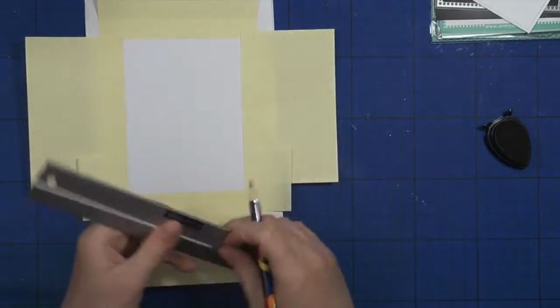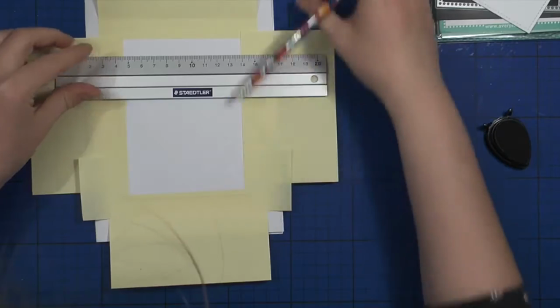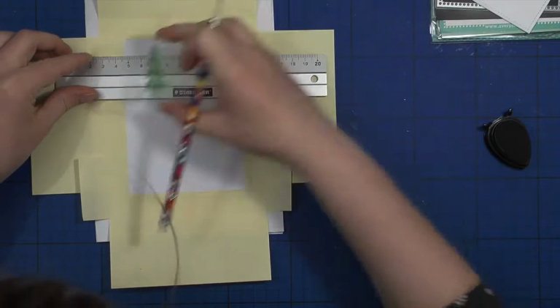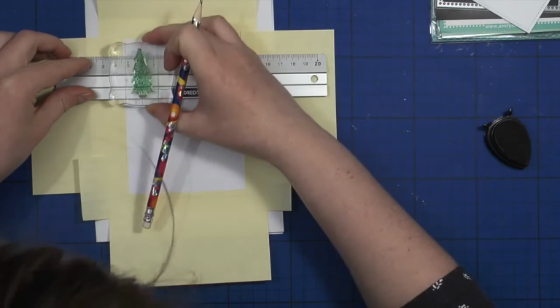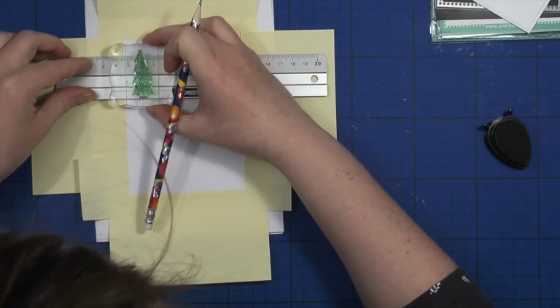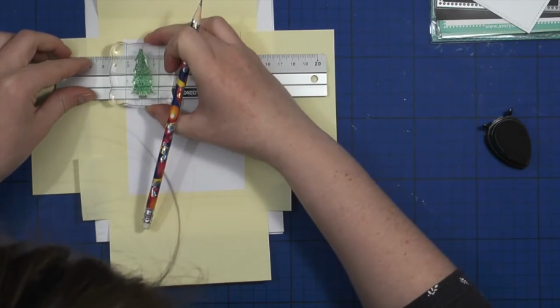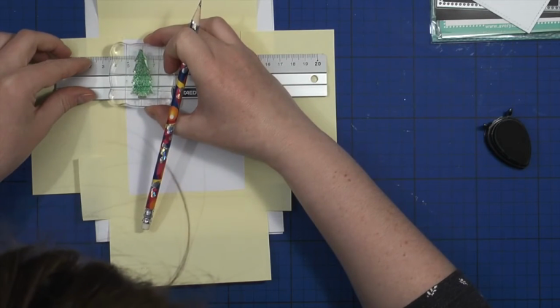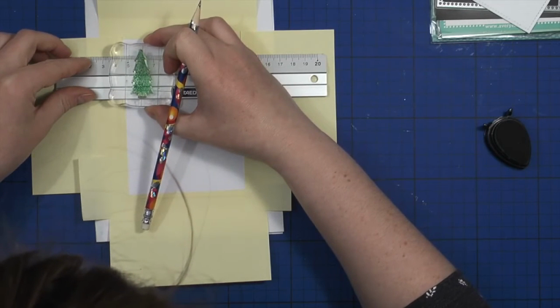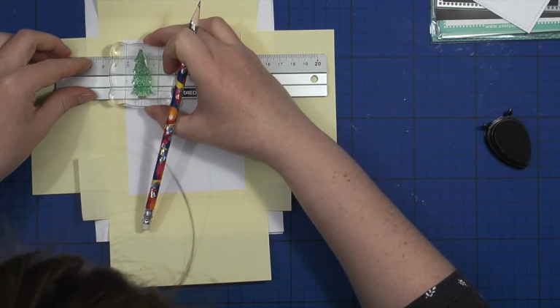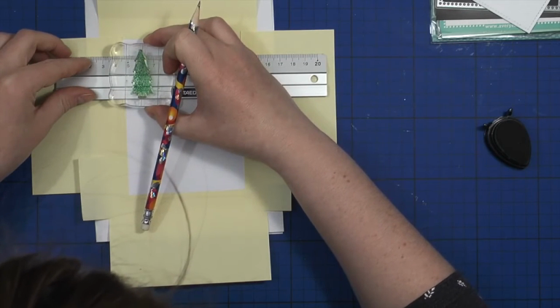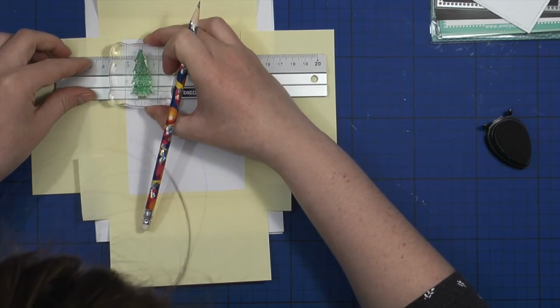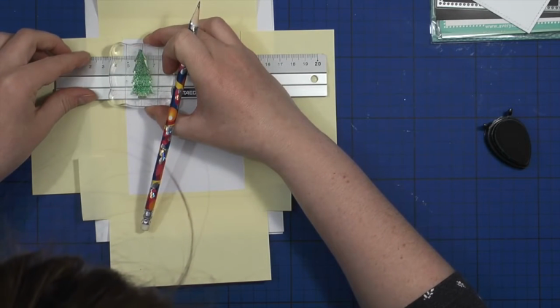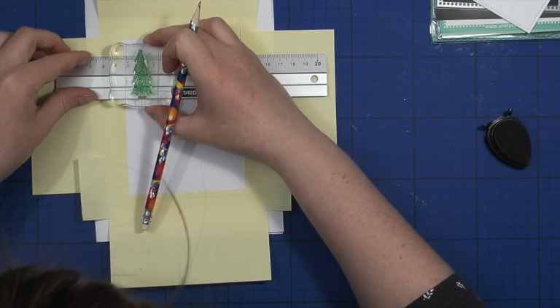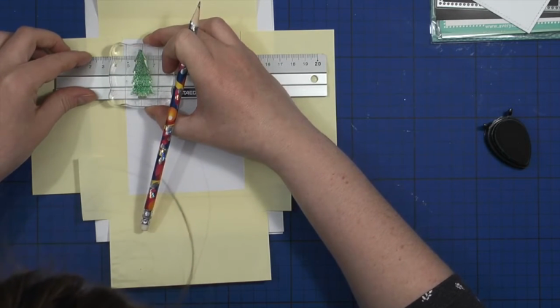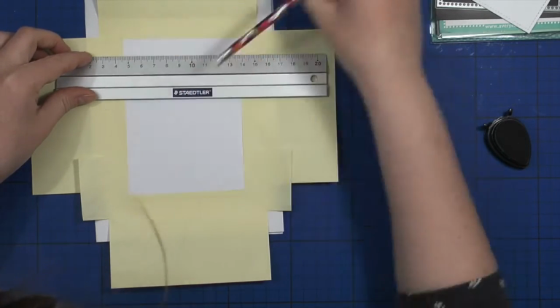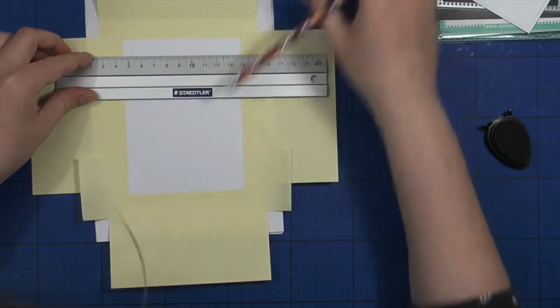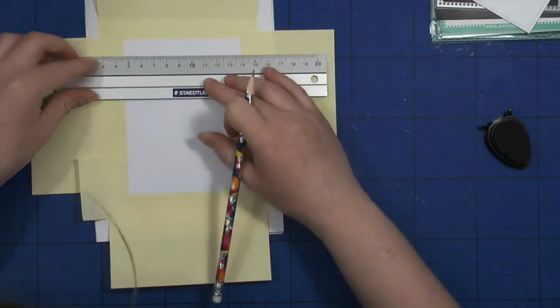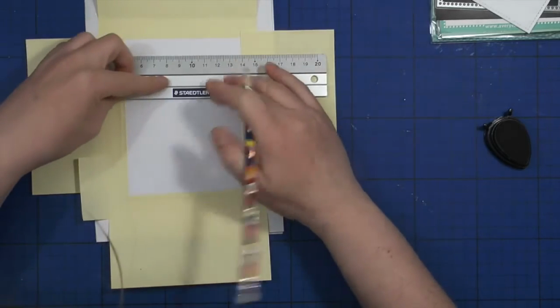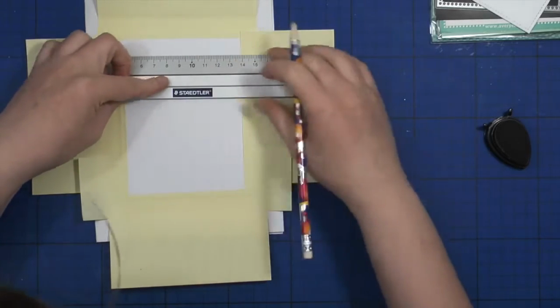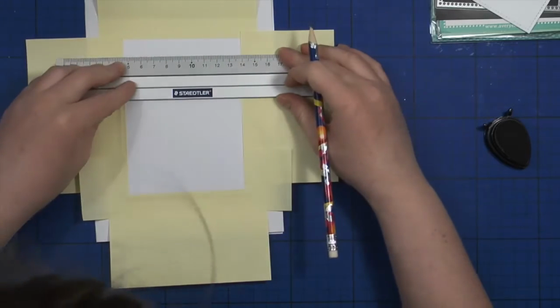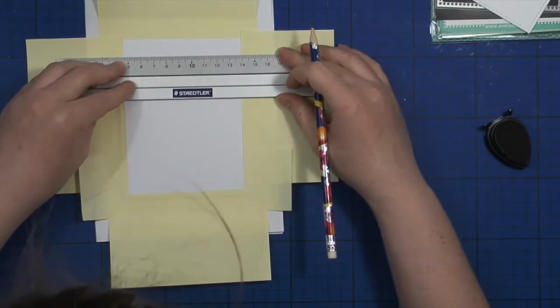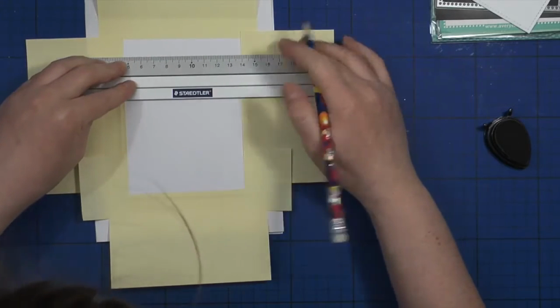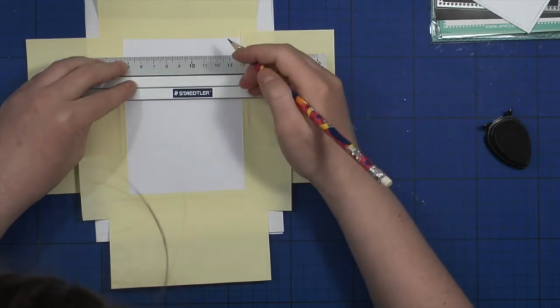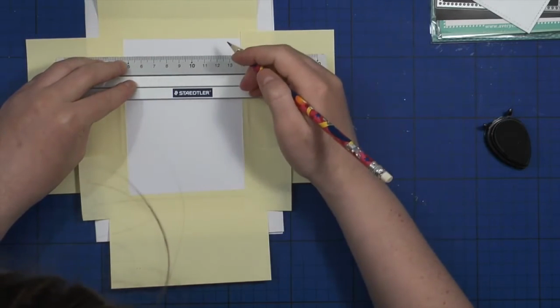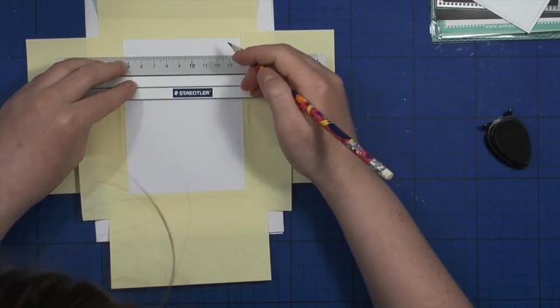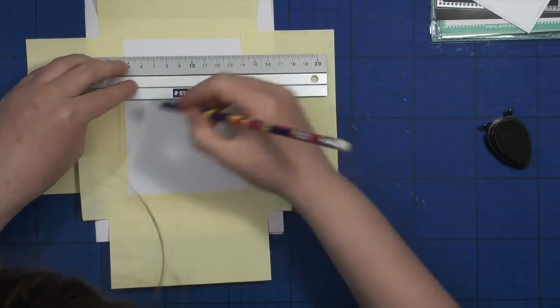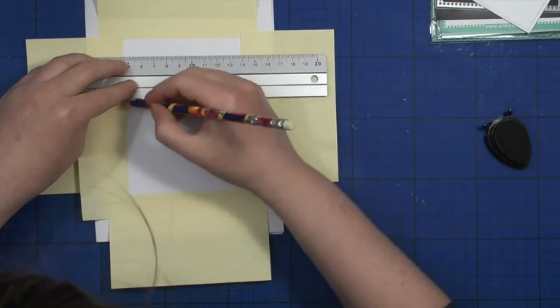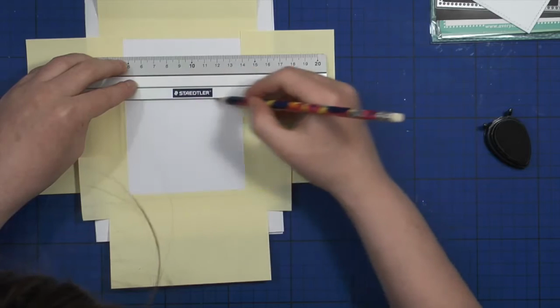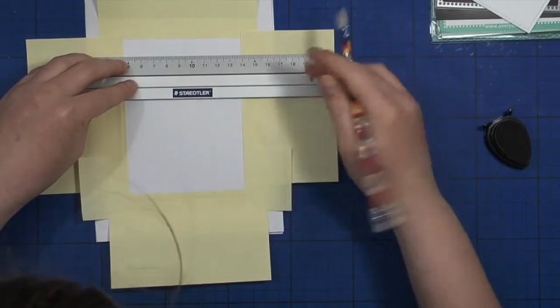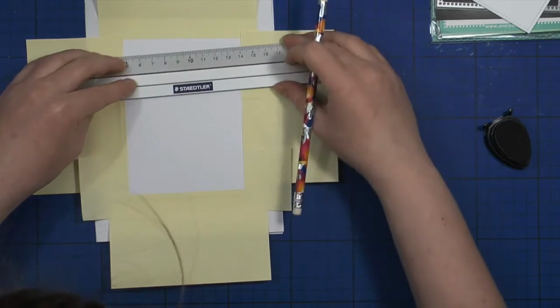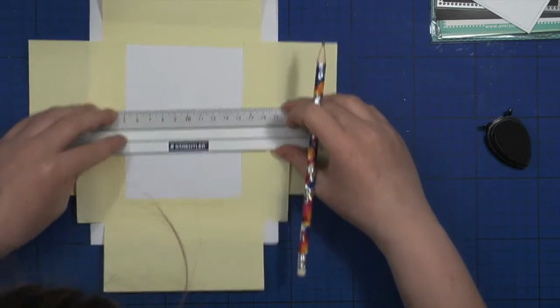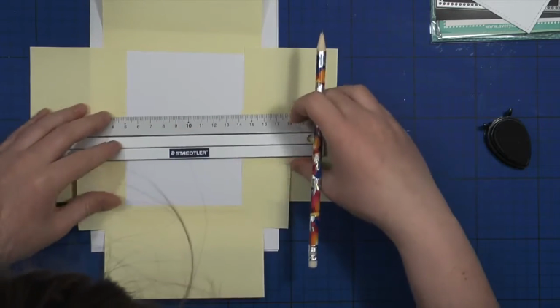Now I have my card front ready with all the post-its around it. I'm going to use my ruler, pencil, and my little stamp to measure lines so that all the Christmas trees are stamped evenly in the same row.